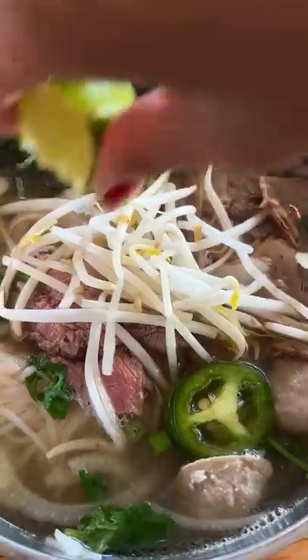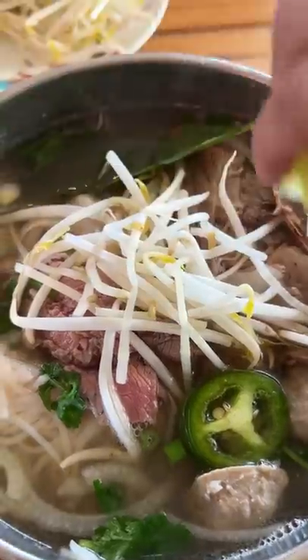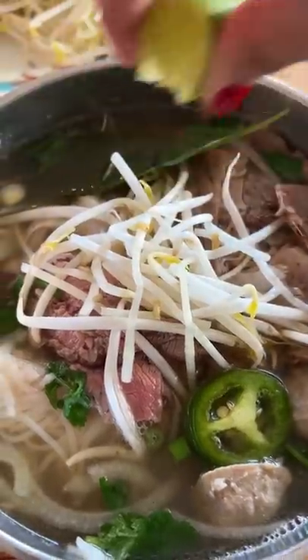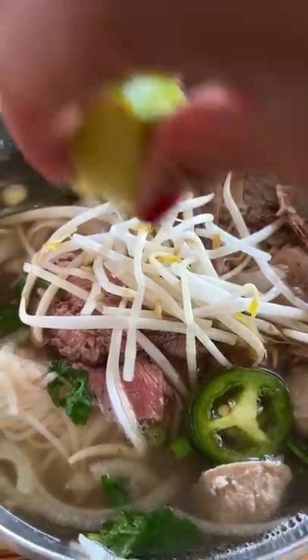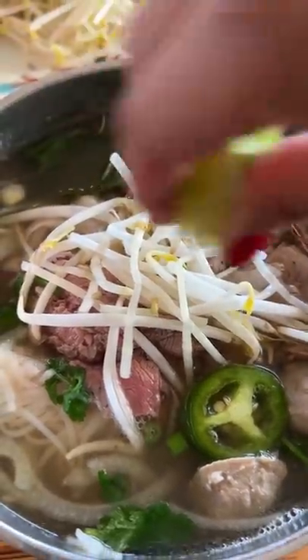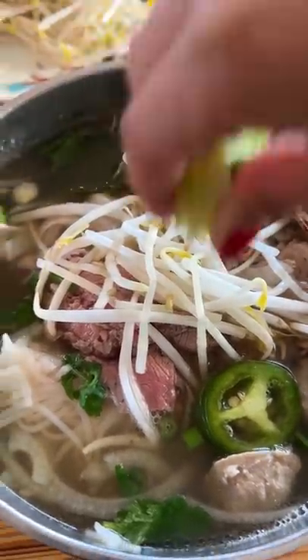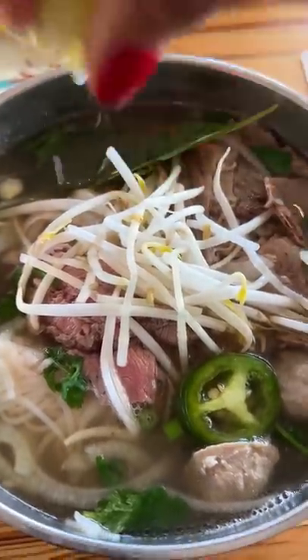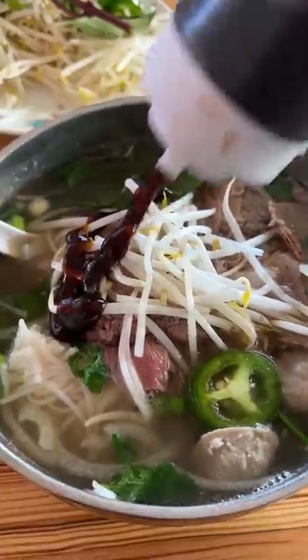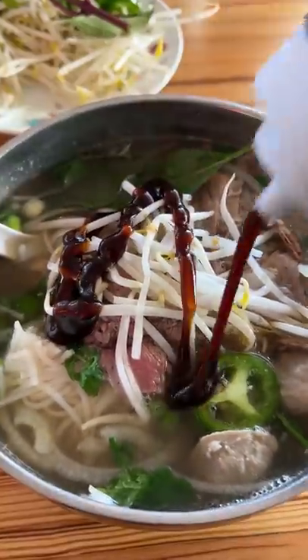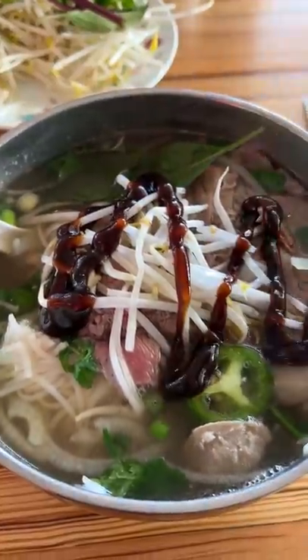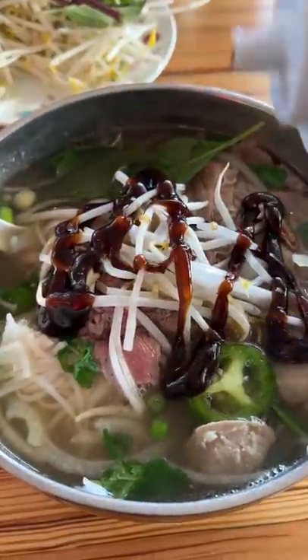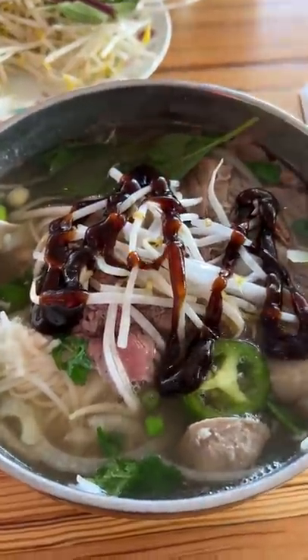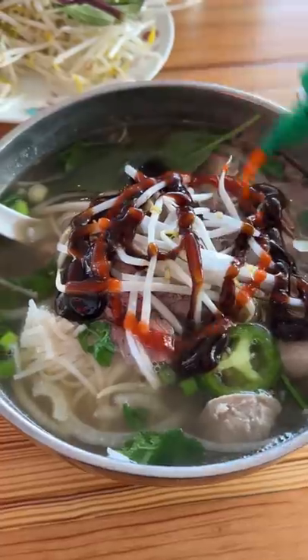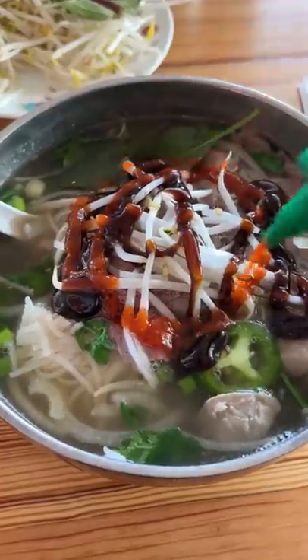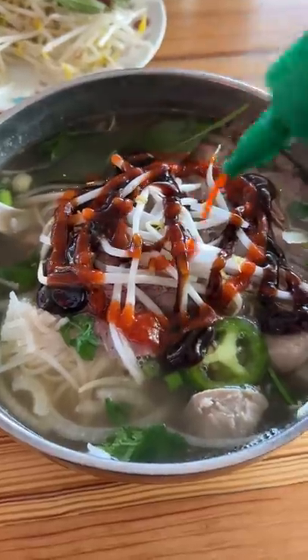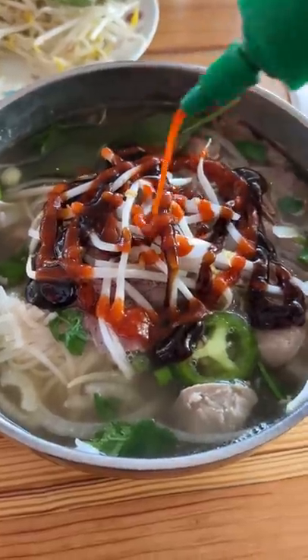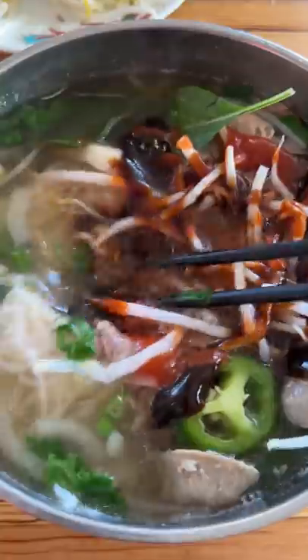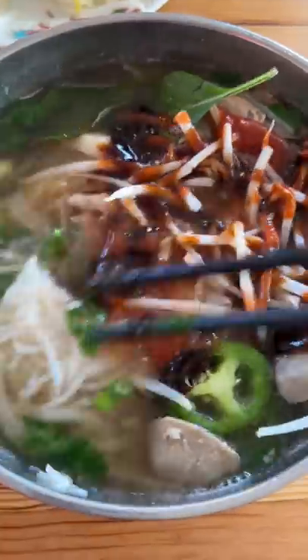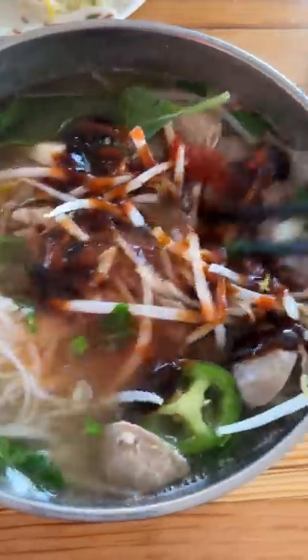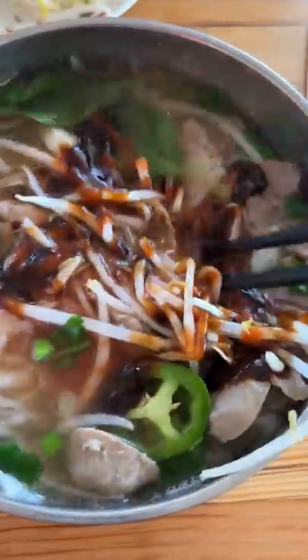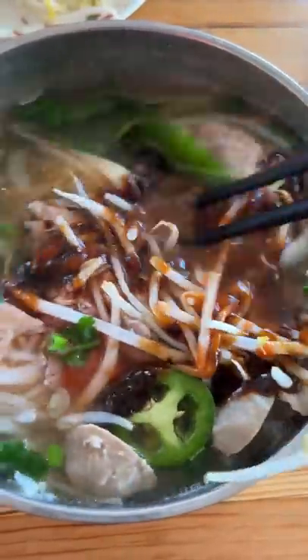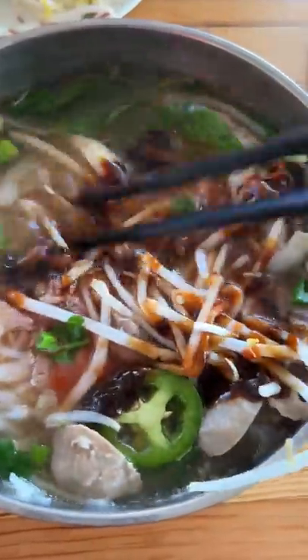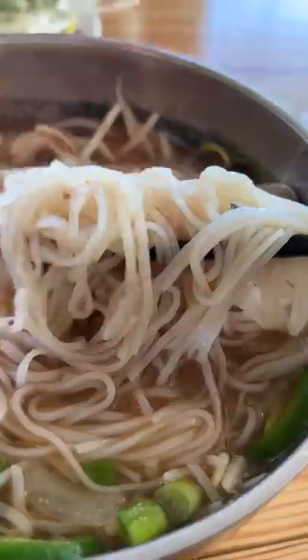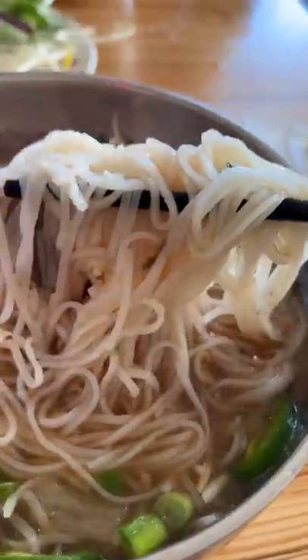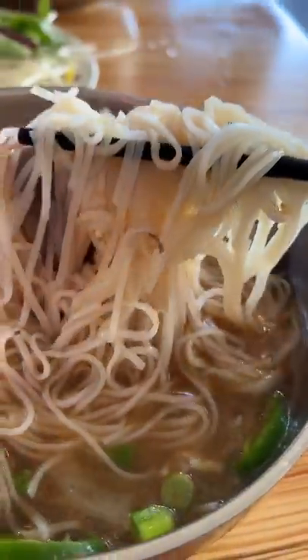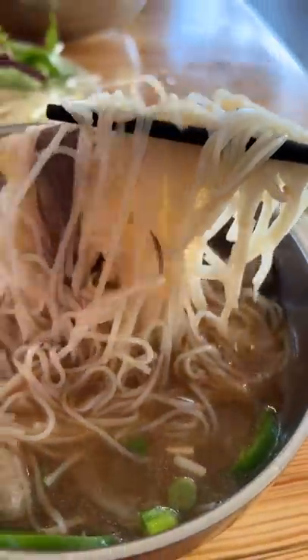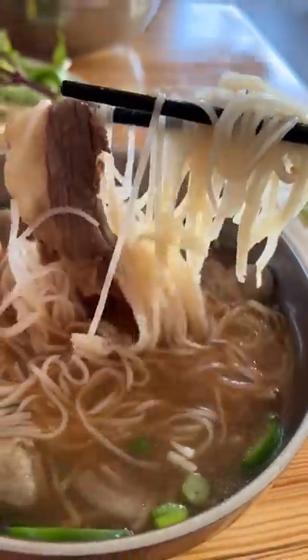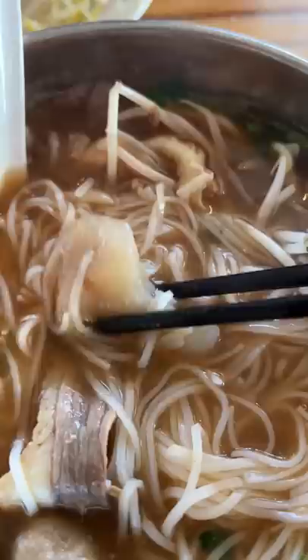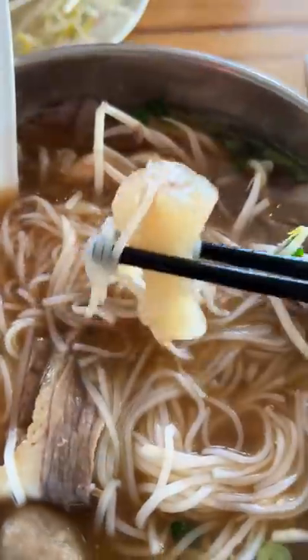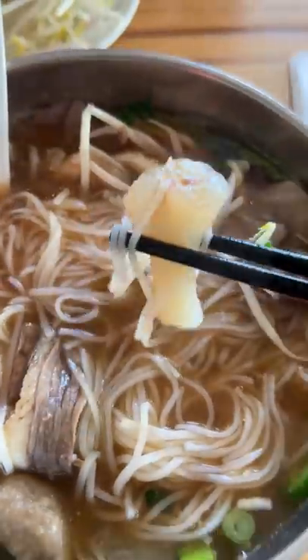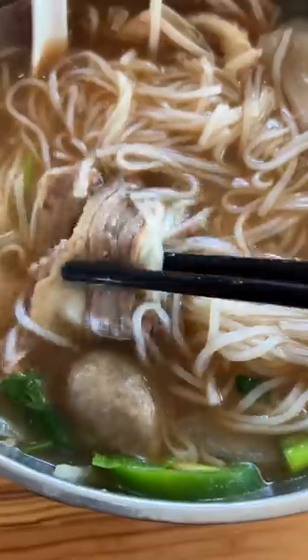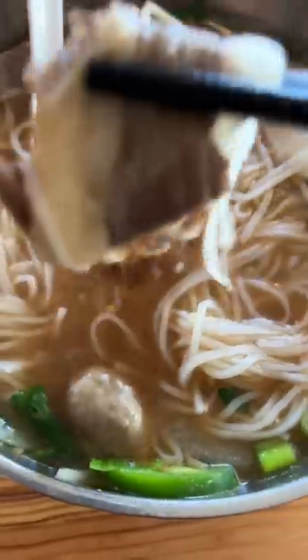Then I added in the typical toppings: bean sprouts, Thai basil, jalapeño slices, lime juice, hoisin, and sriracha. And this hit the spot. You can't beat a good bowl of pho on a chilly day.